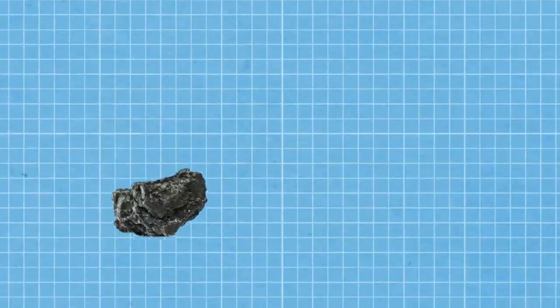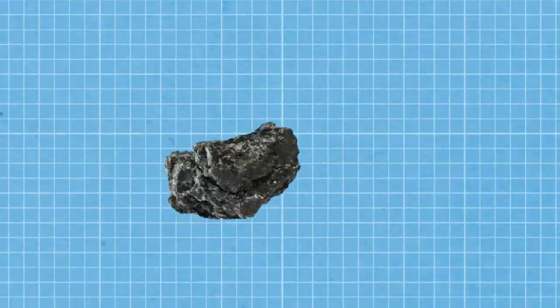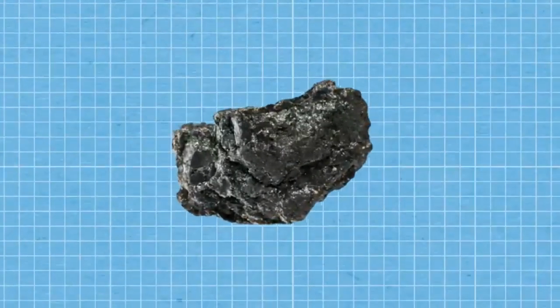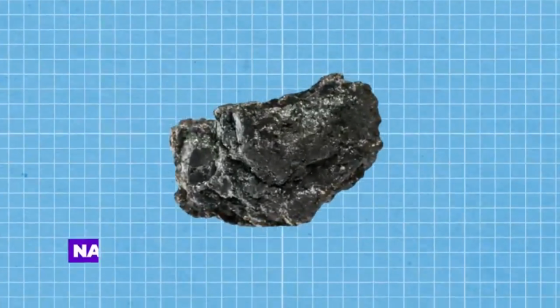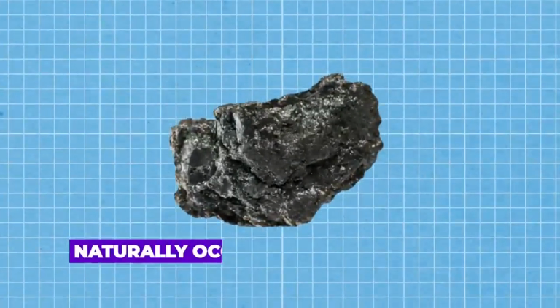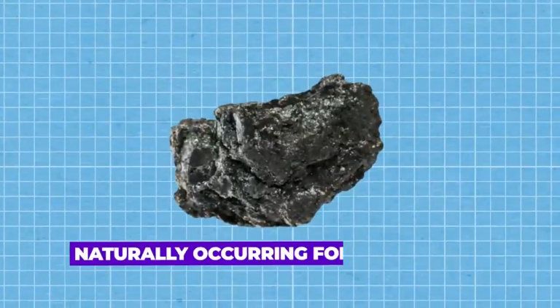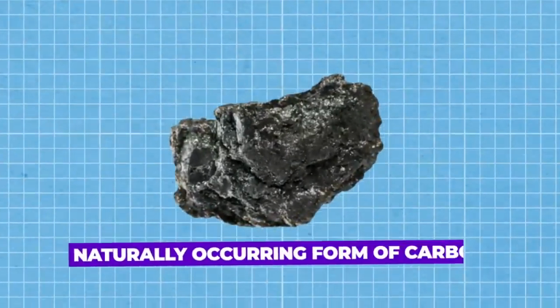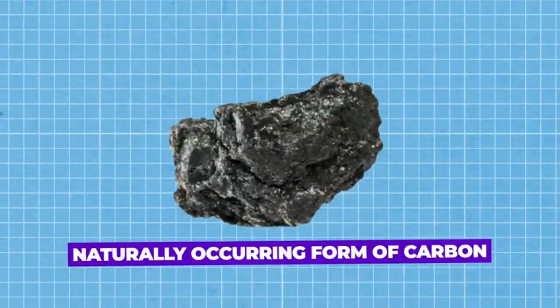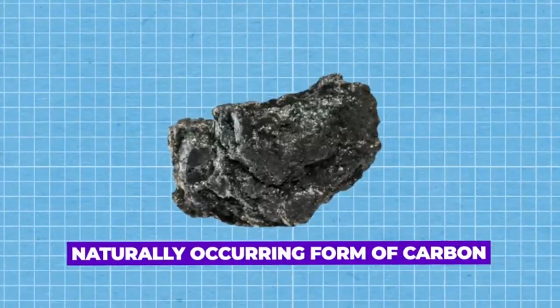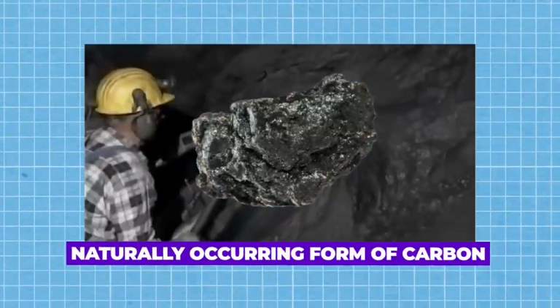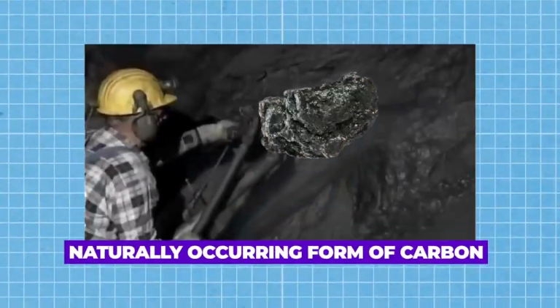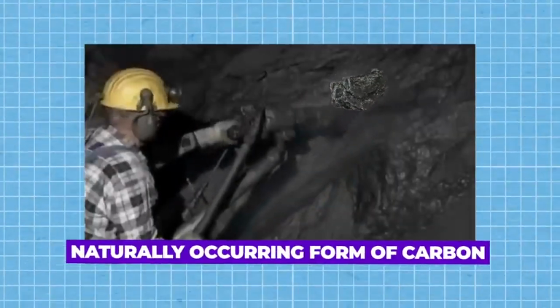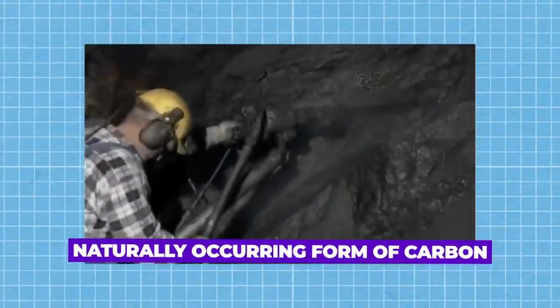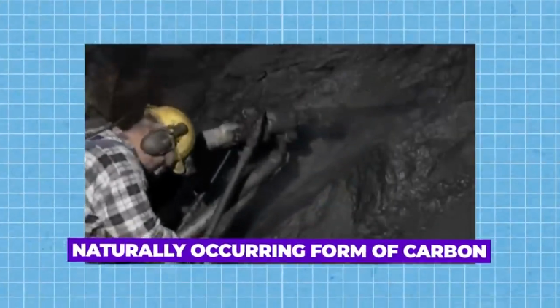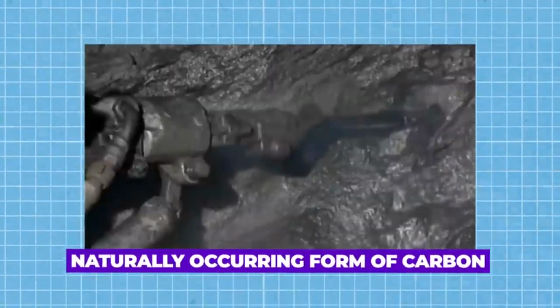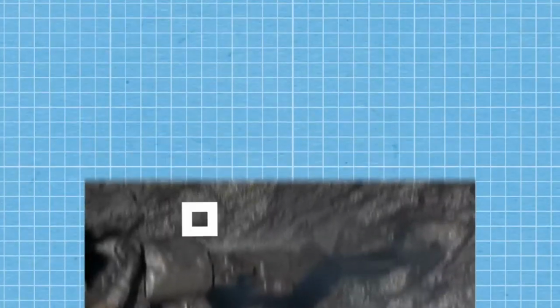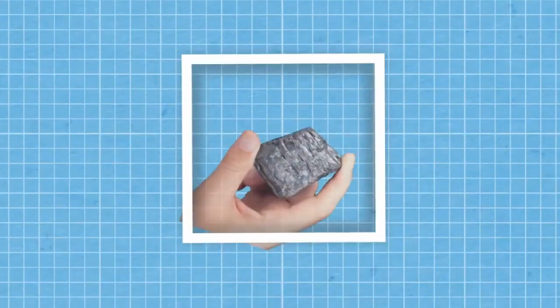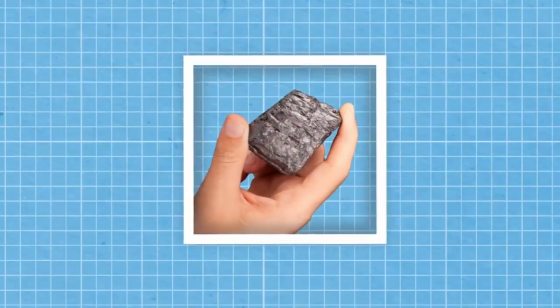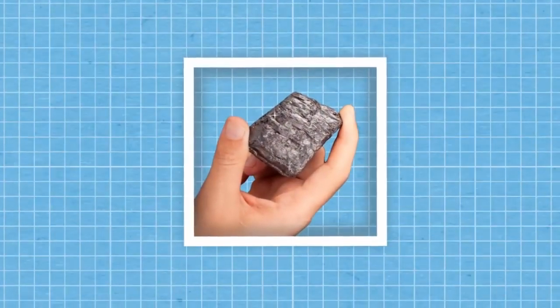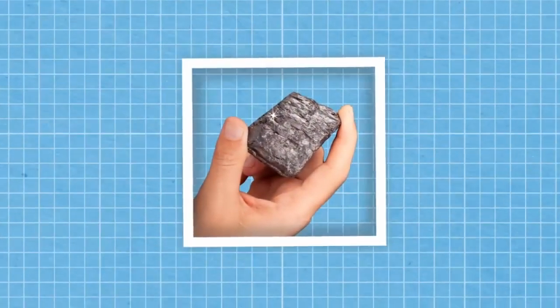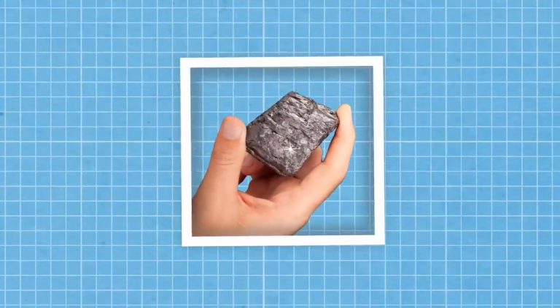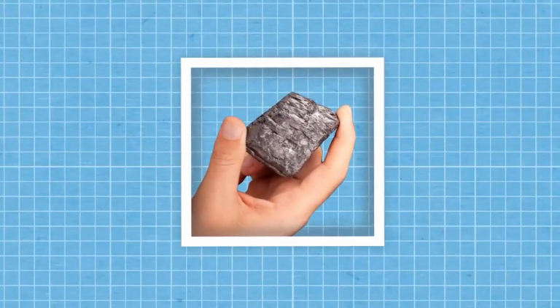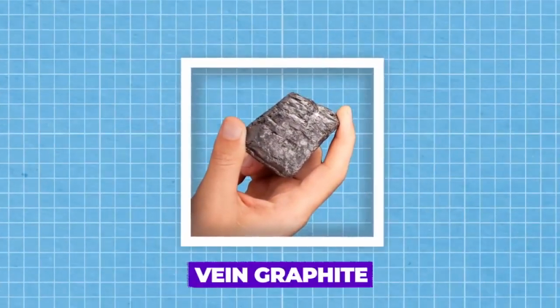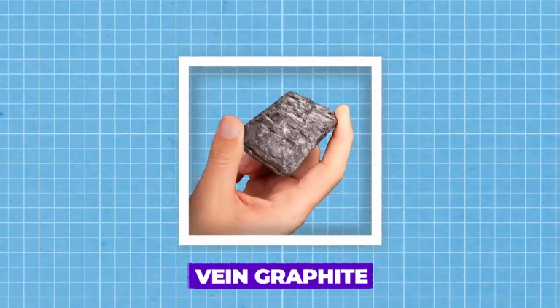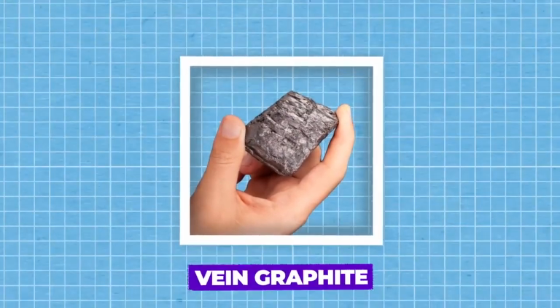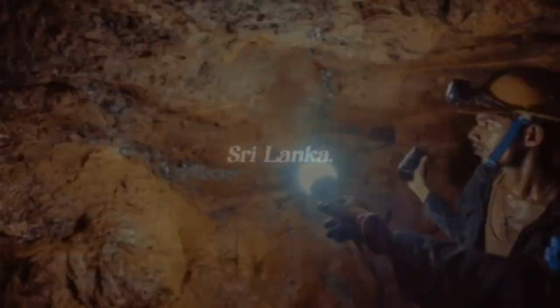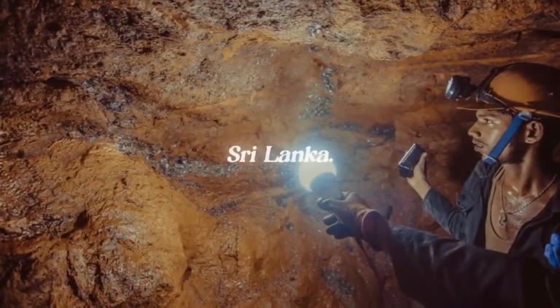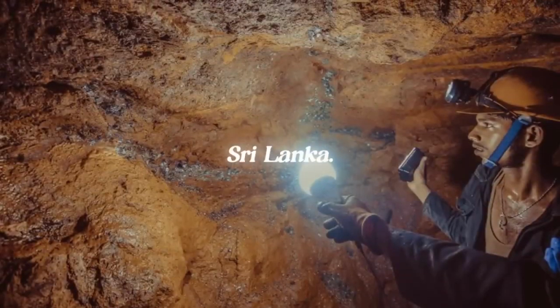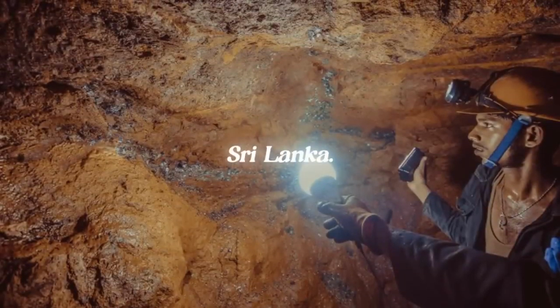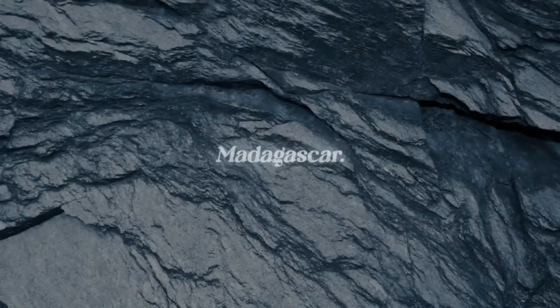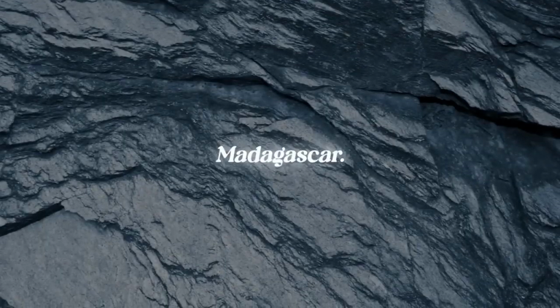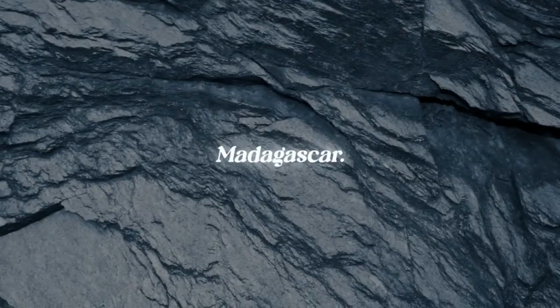Graphite, a naturally occurring form of carbon, is extracted from mines worldwide. The highest quality graphite, known as vein graphite, comes from Sri Lanka and Madagascar.